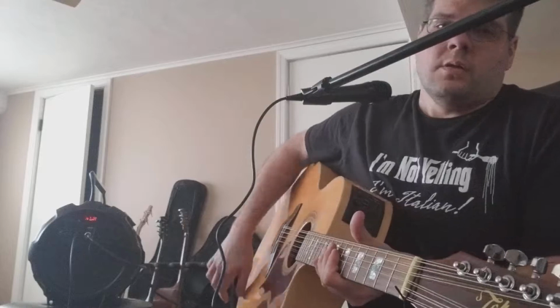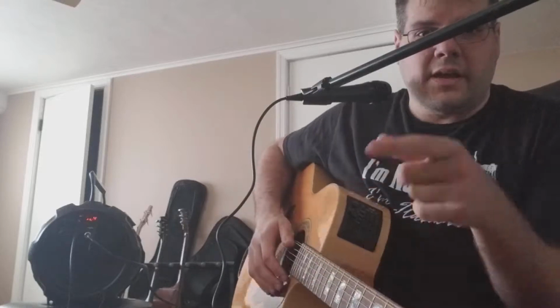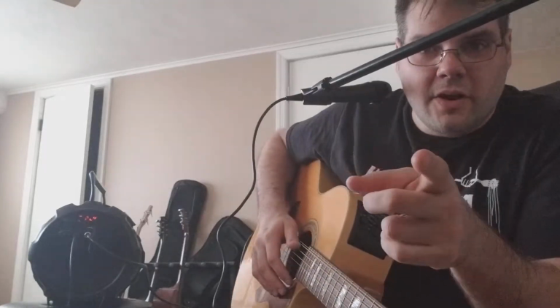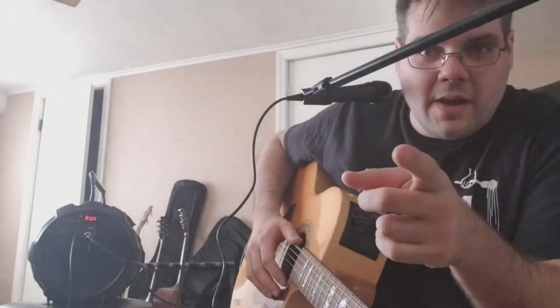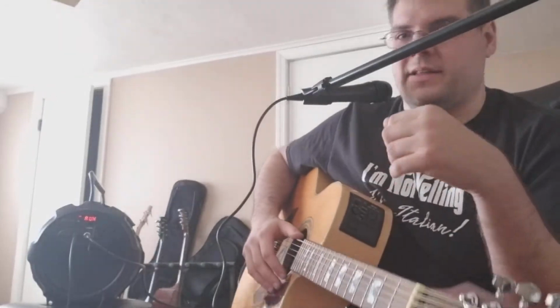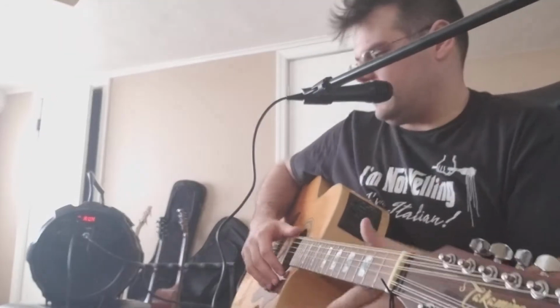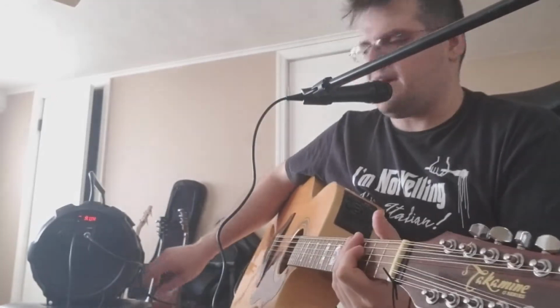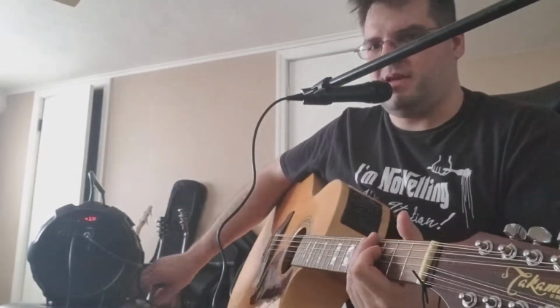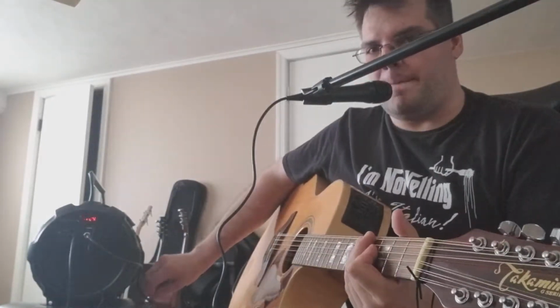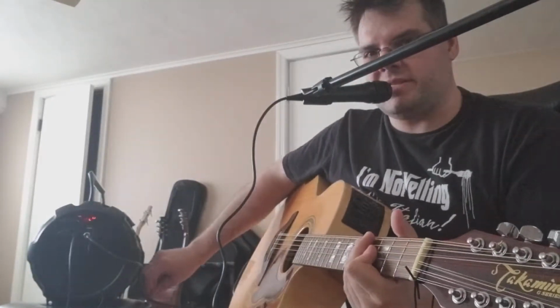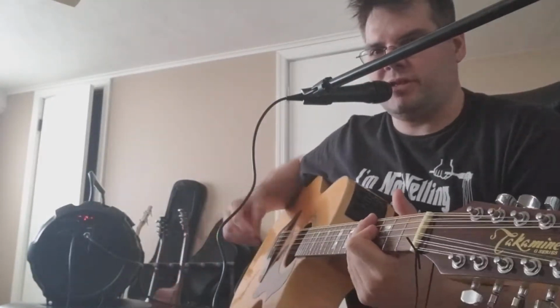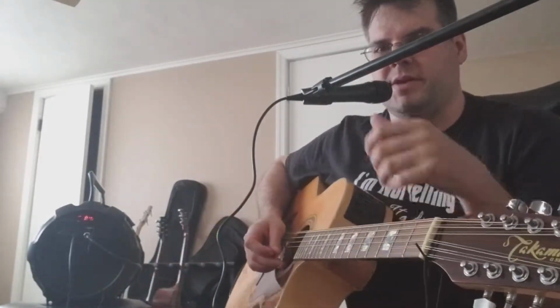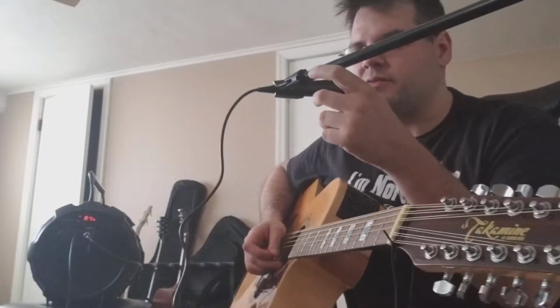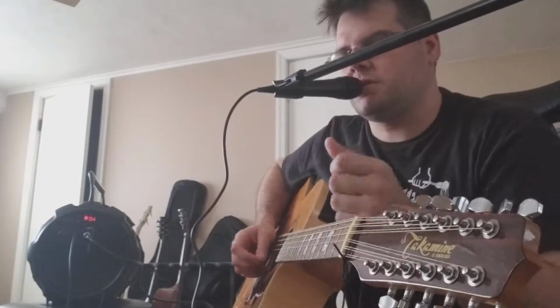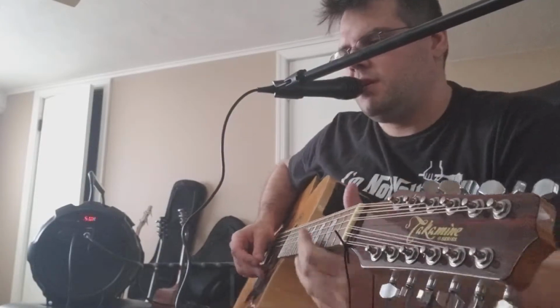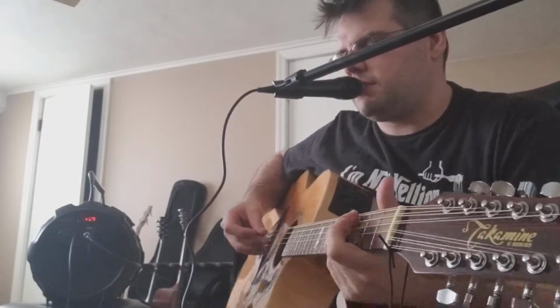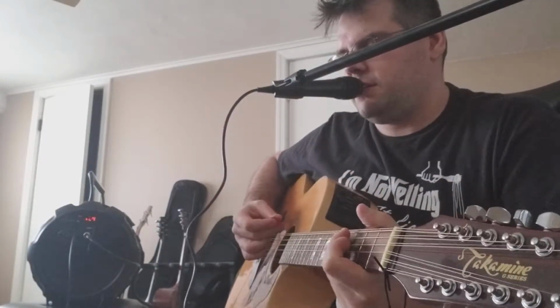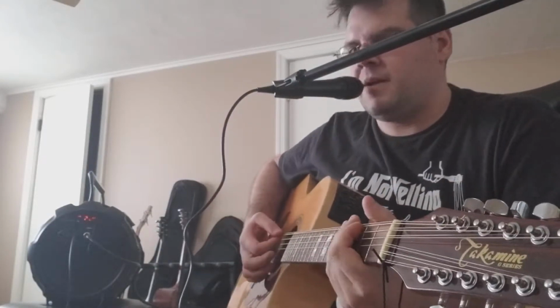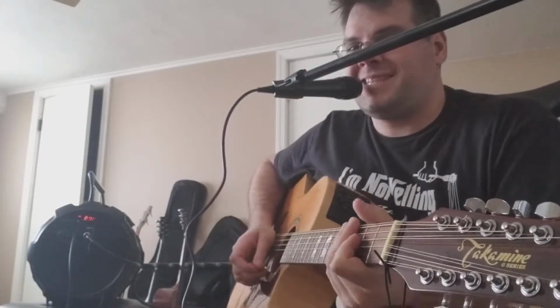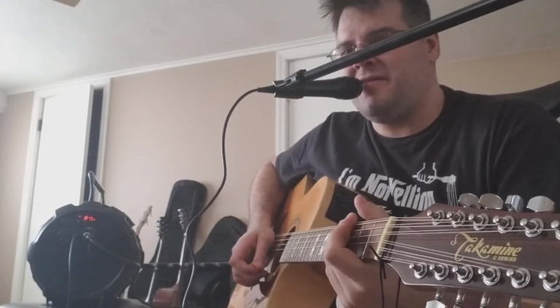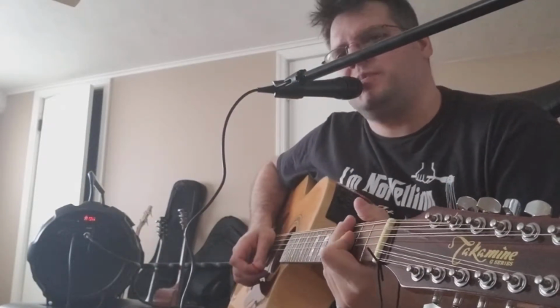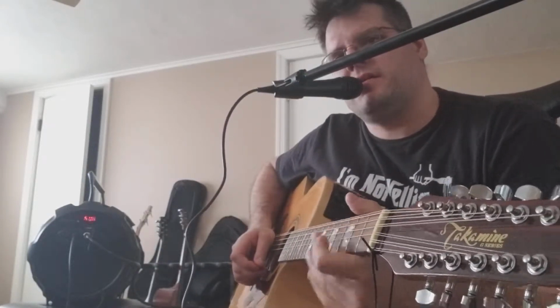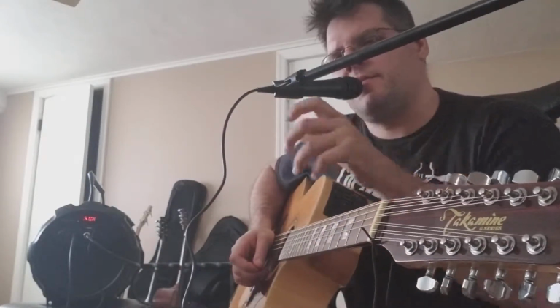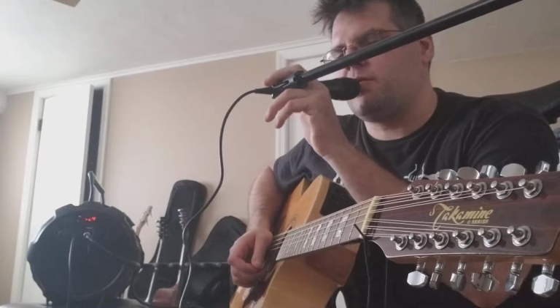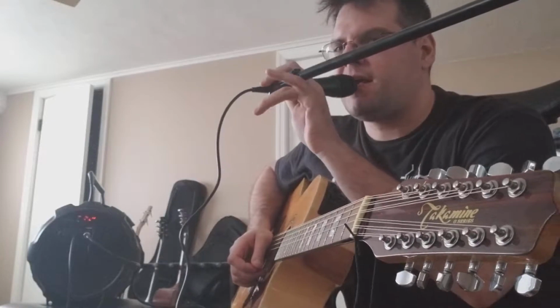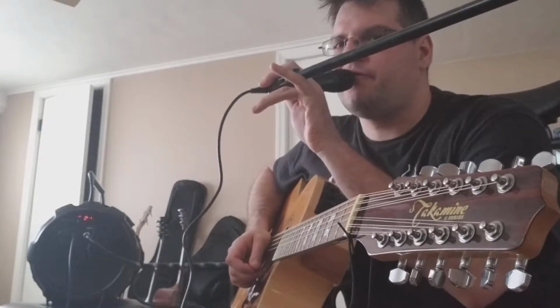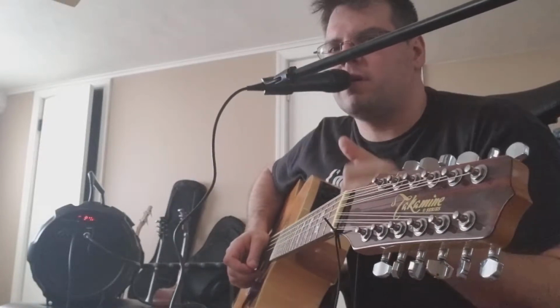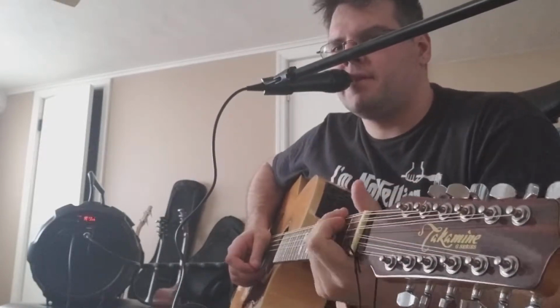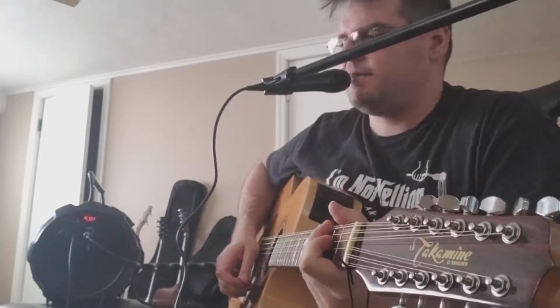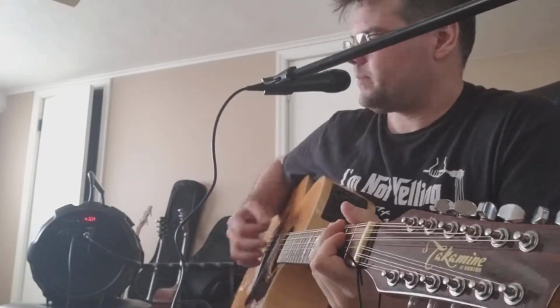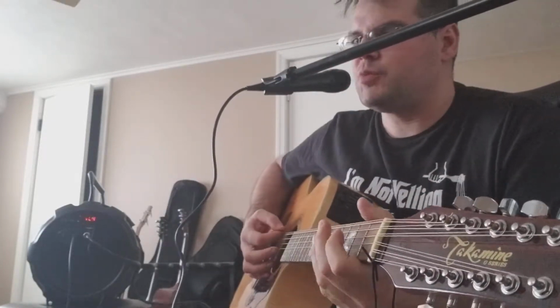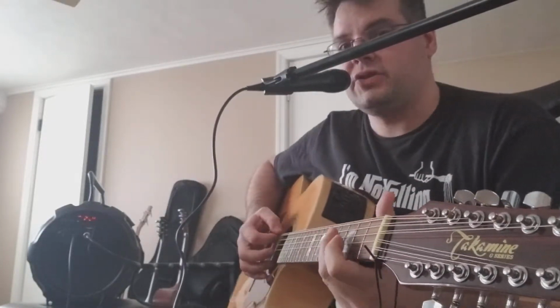Okay, you know me — I went ahead and did it, and I added a little bonus footage, because of course, as a guitarist, I'm going to check every speaker and every piece of equipment I have for use with my guitar.